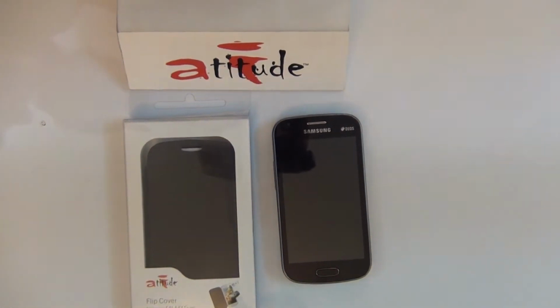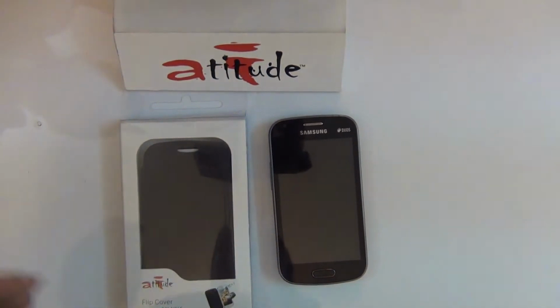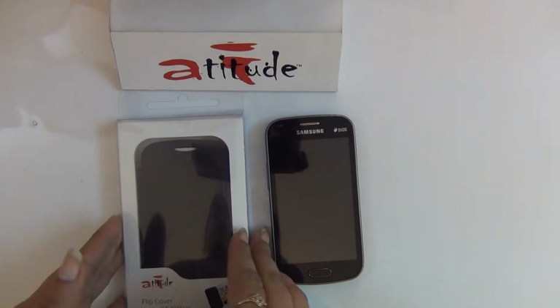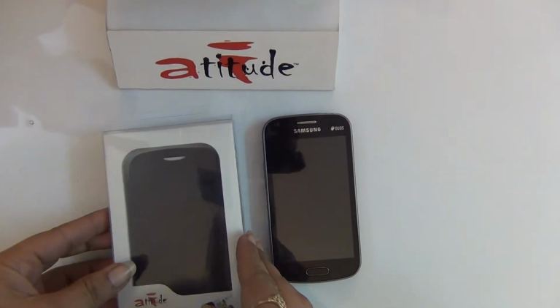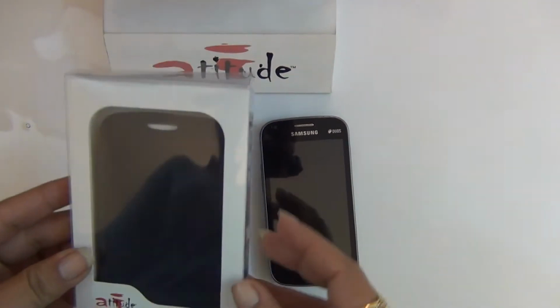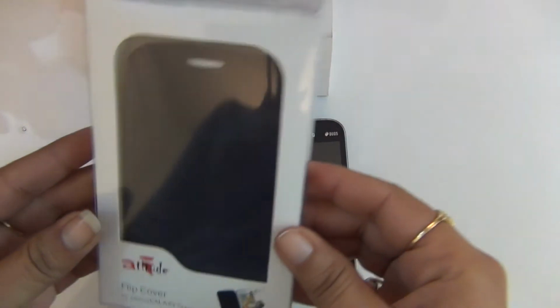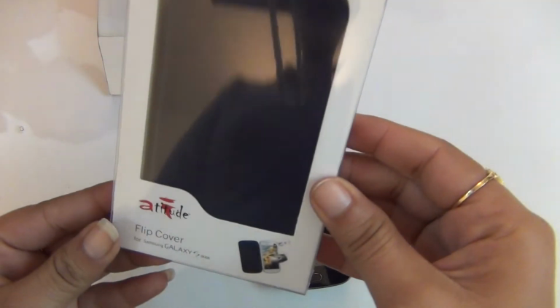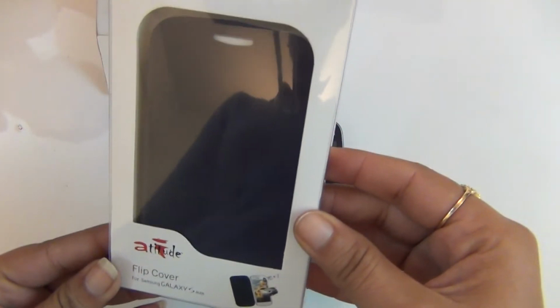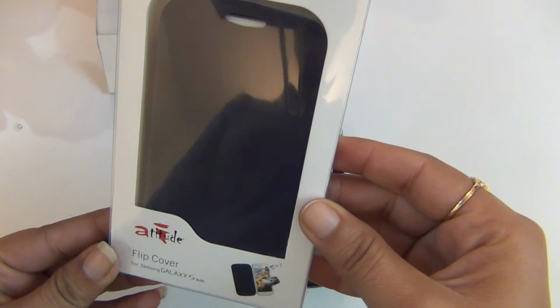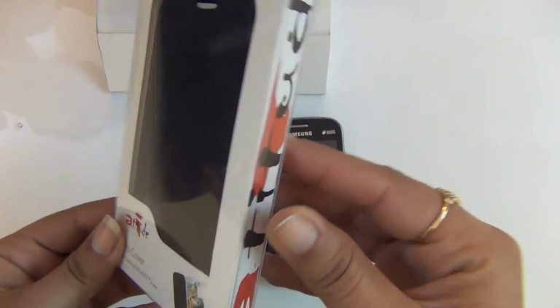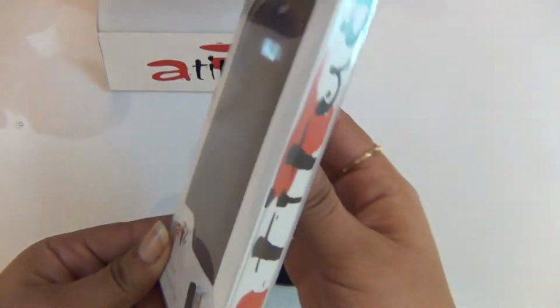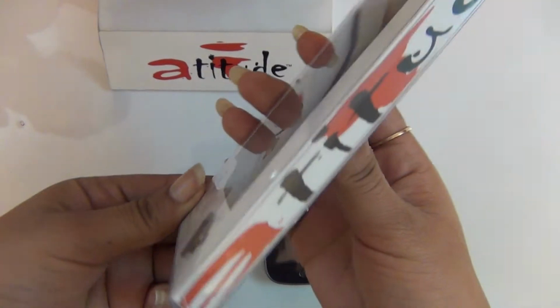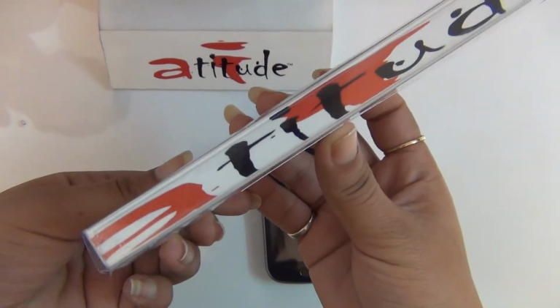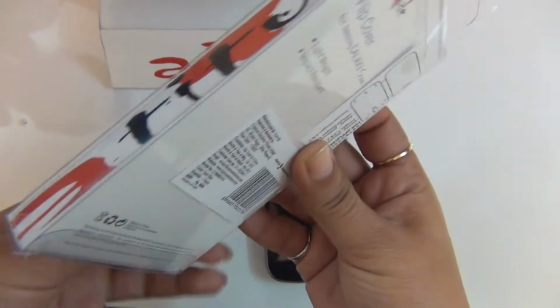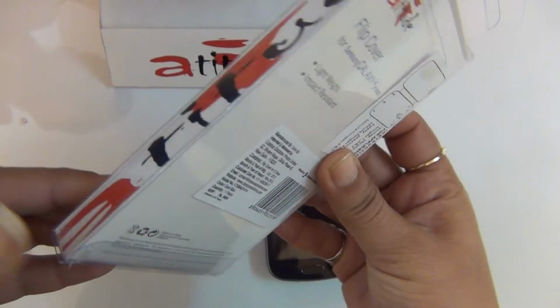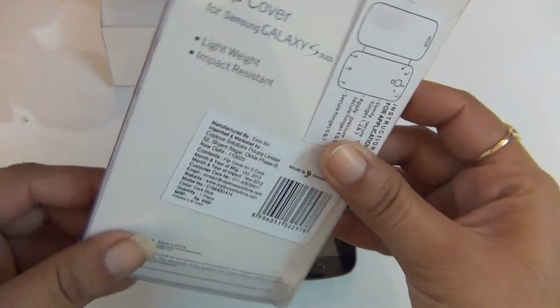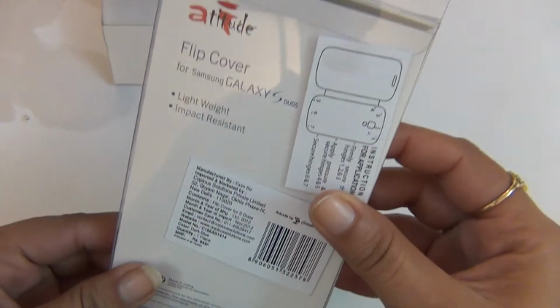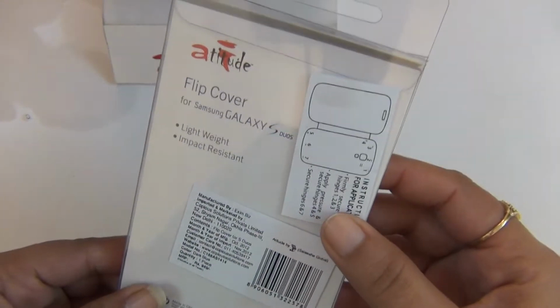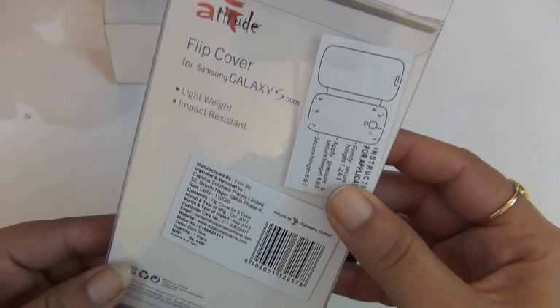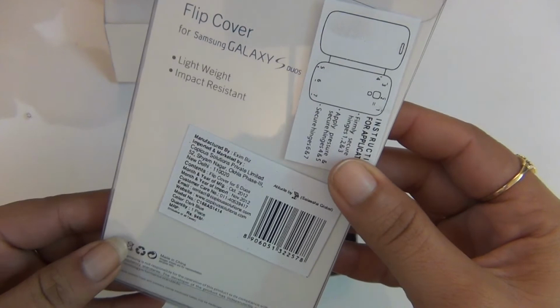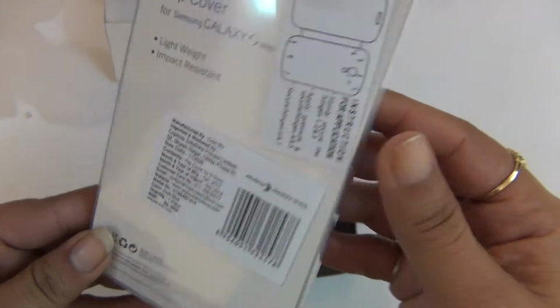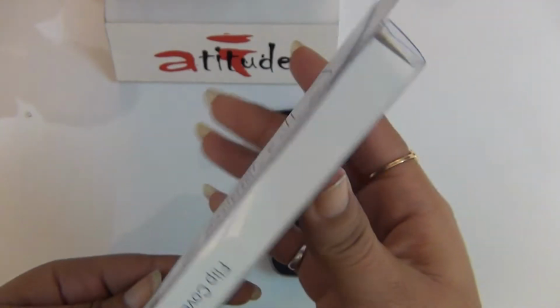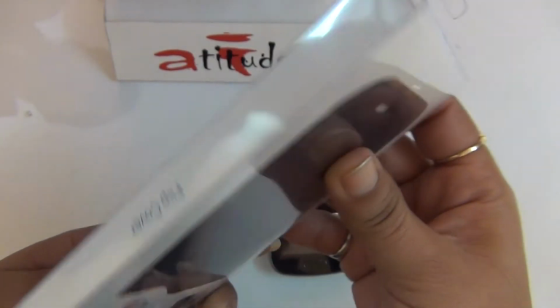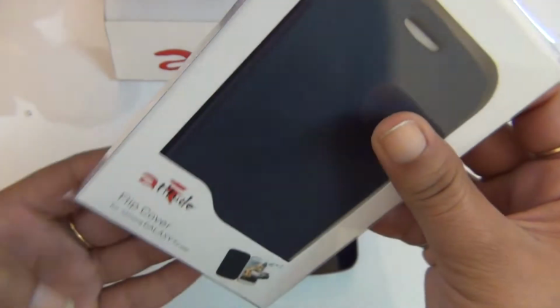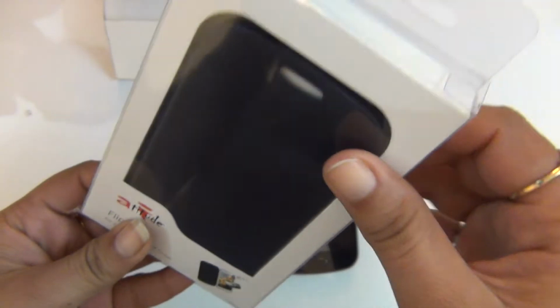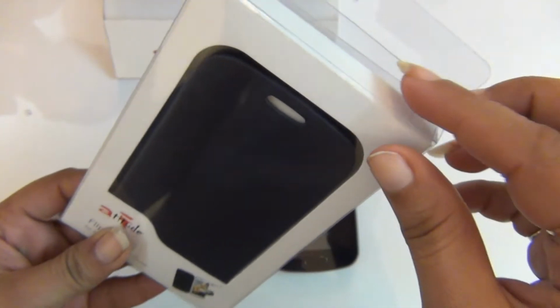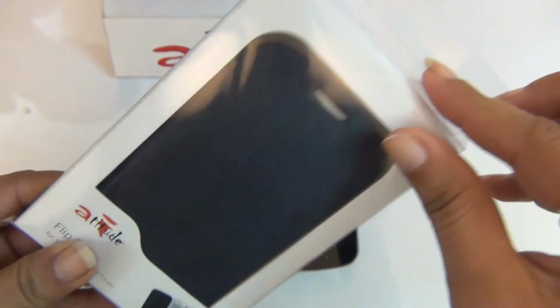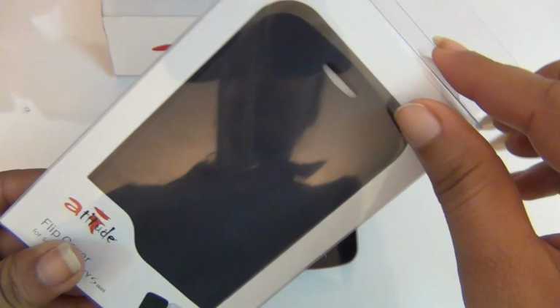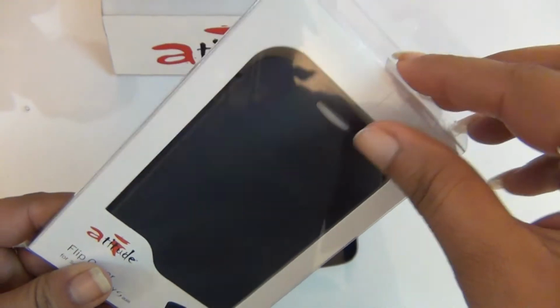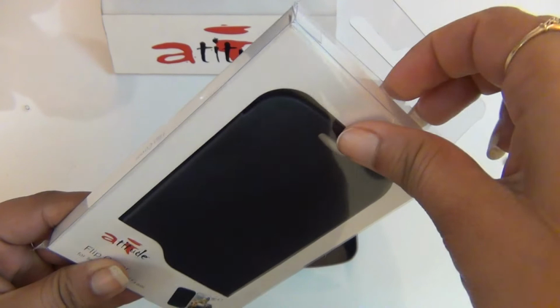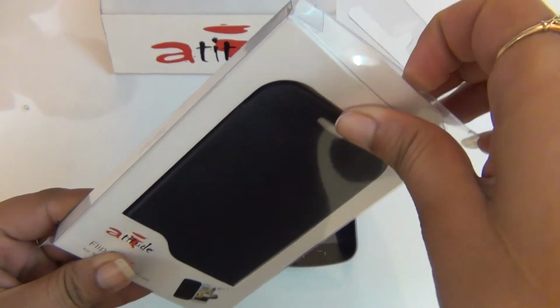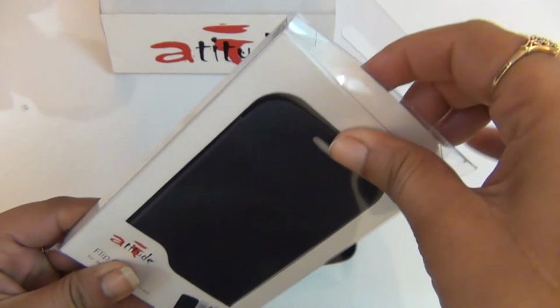Welcome to the box opening of the new Samsung Galaxy S2OS Premium Flip Cover launched by Attitude in India. It comes in a sleek pack which keeps the cover secure, and the cover slides out.